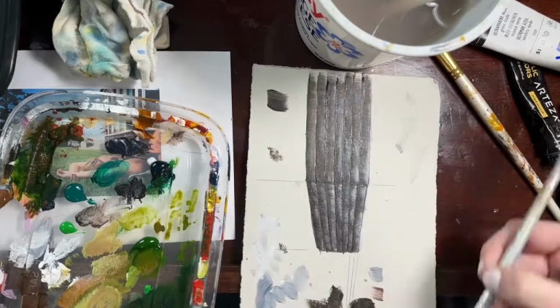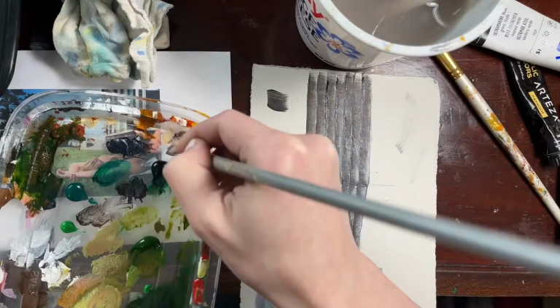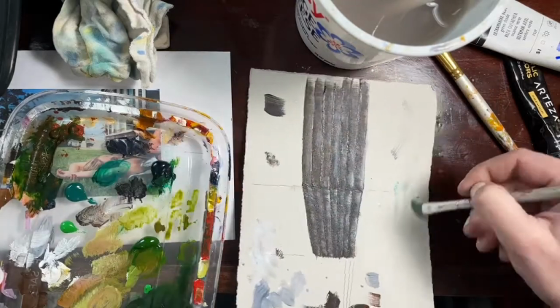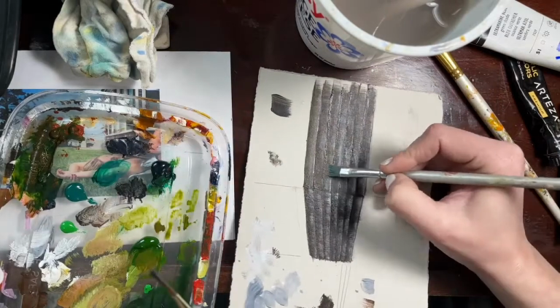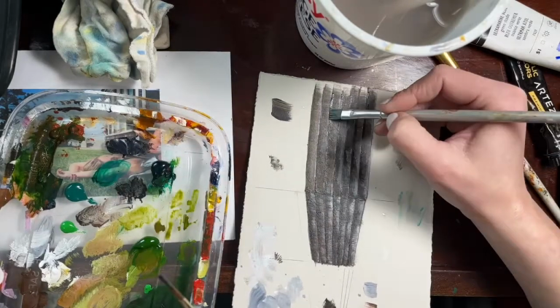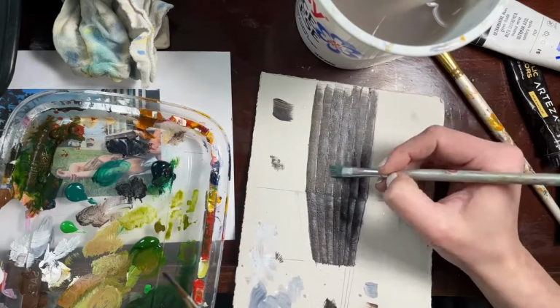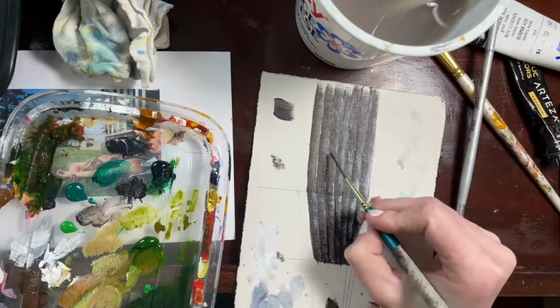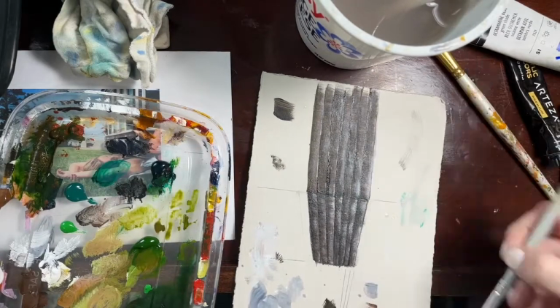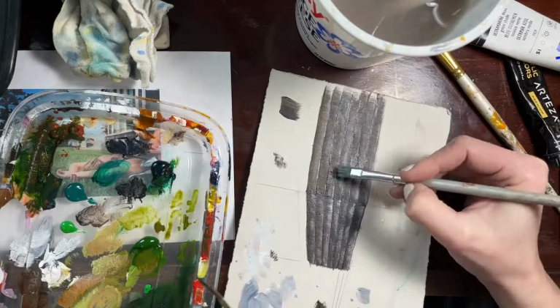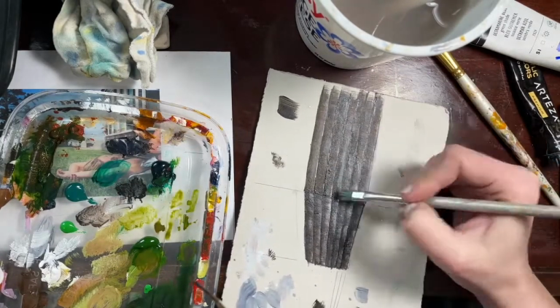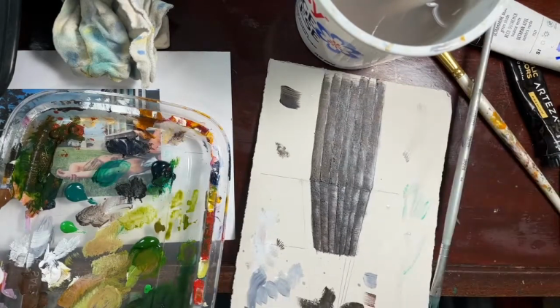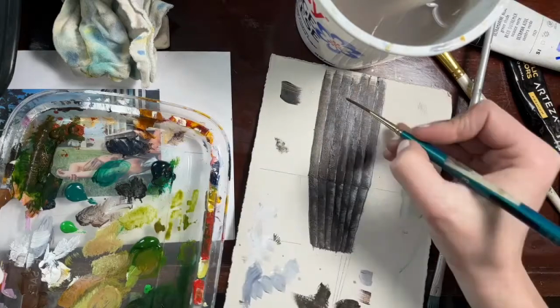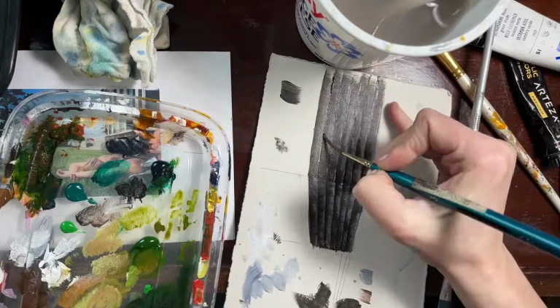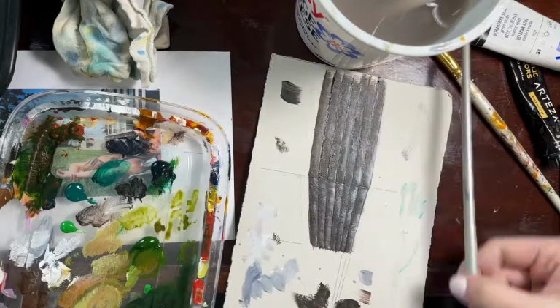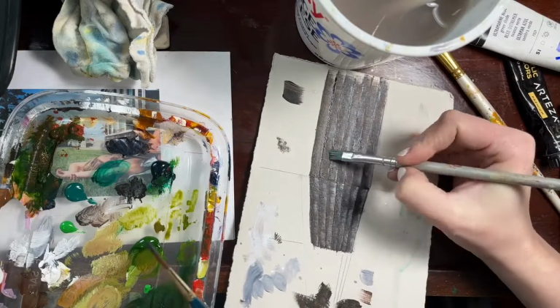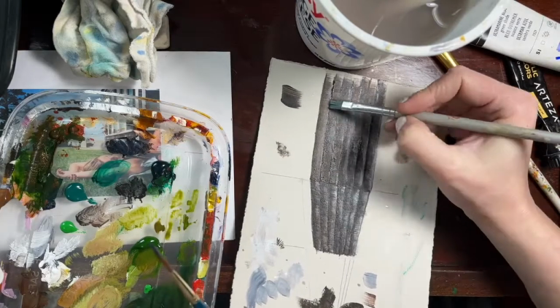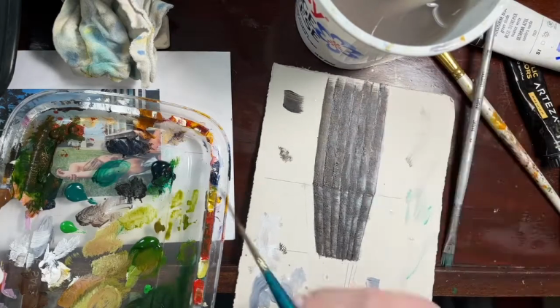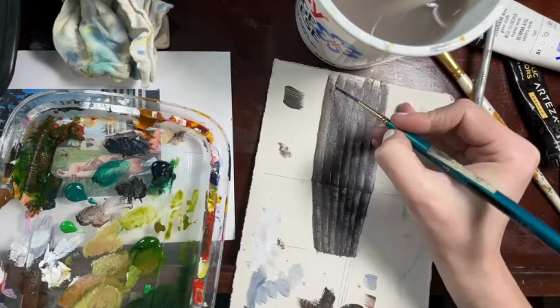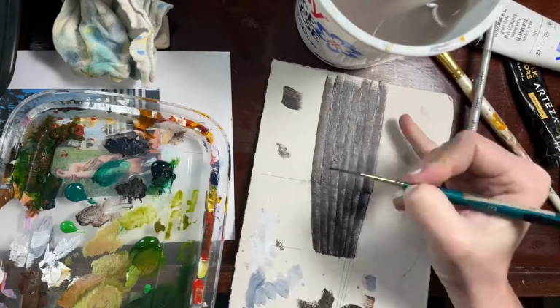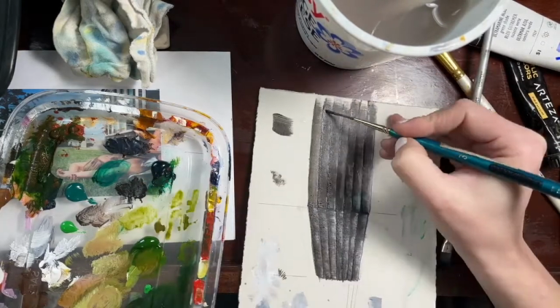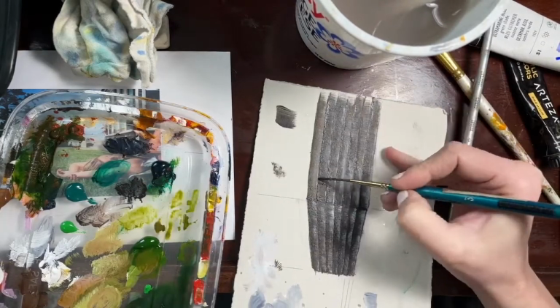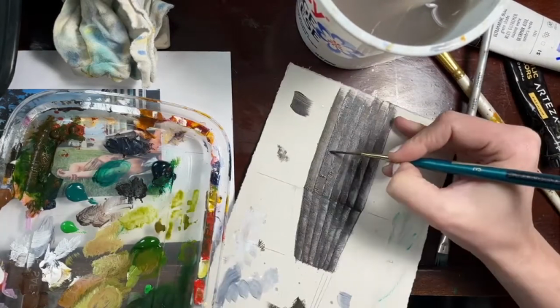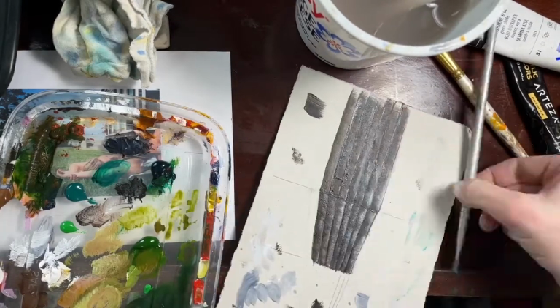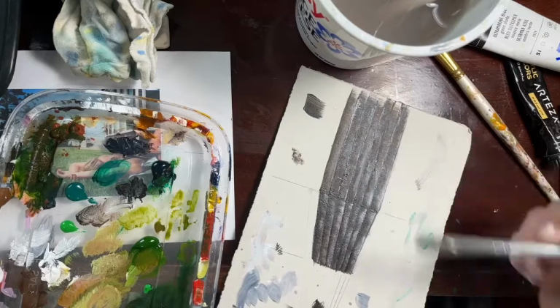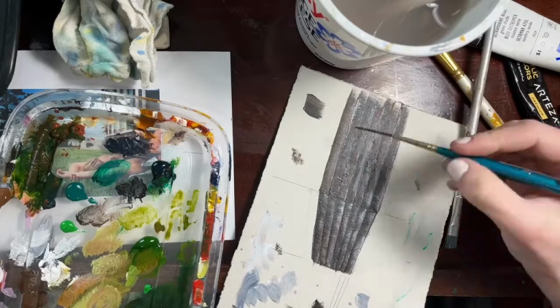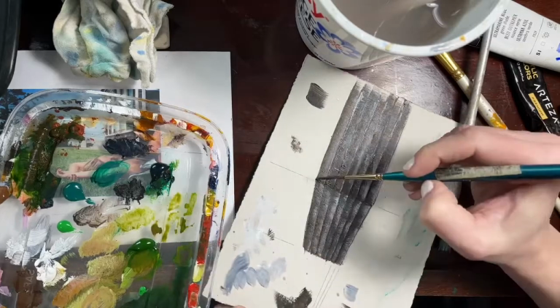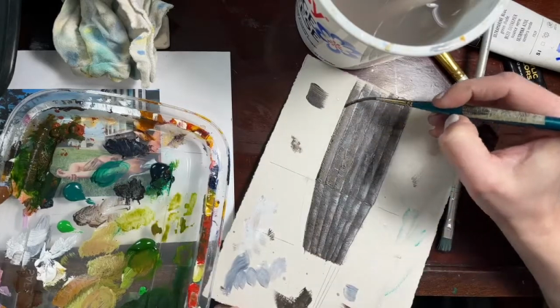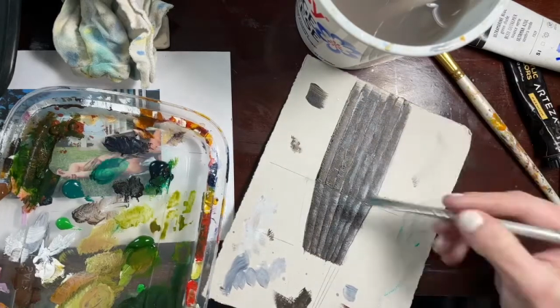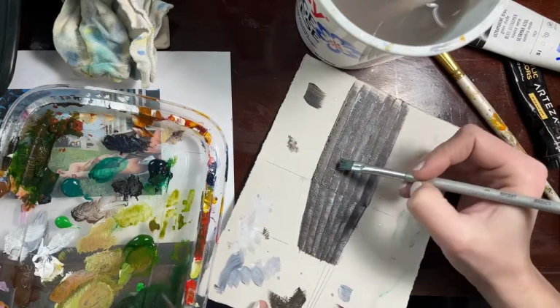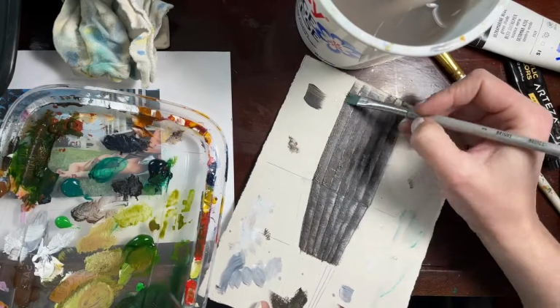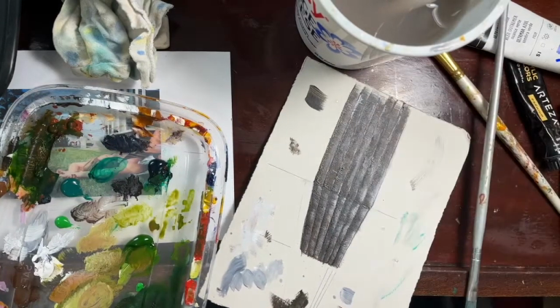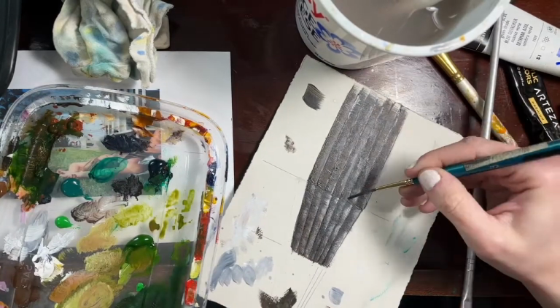Since these are a little long I'm doing one line at a time or even half a line at a time and then feathering it down with a slightly damp clean brush. If I tried to do all of them they wouldn't be wet by the time I got back to them.